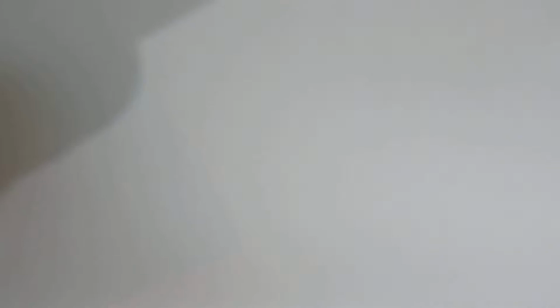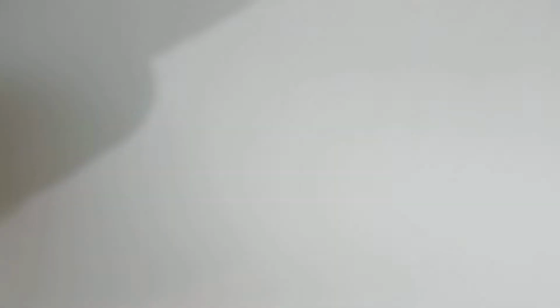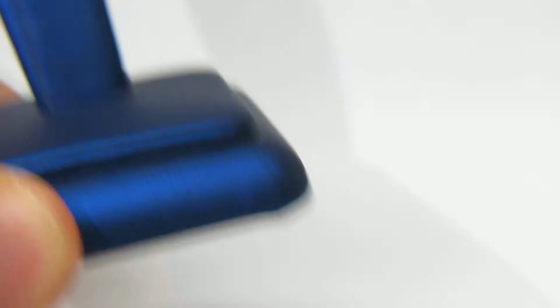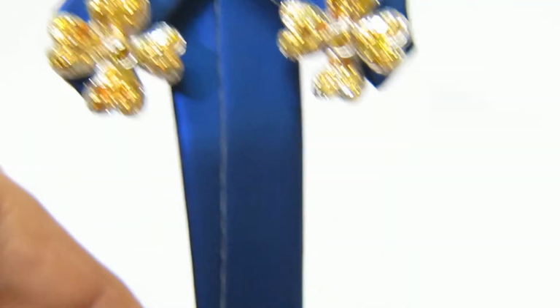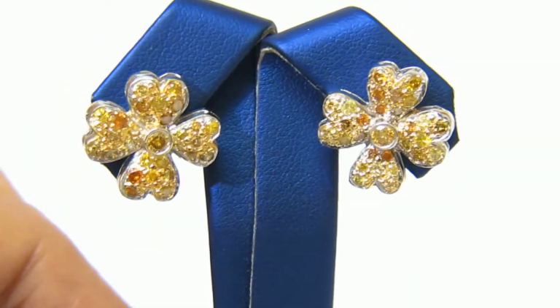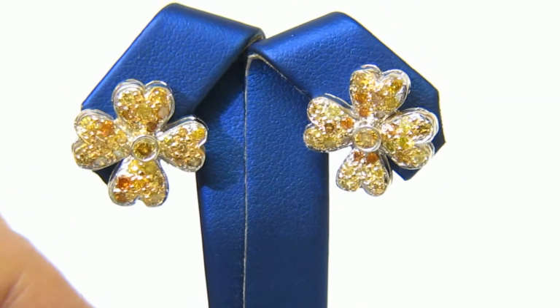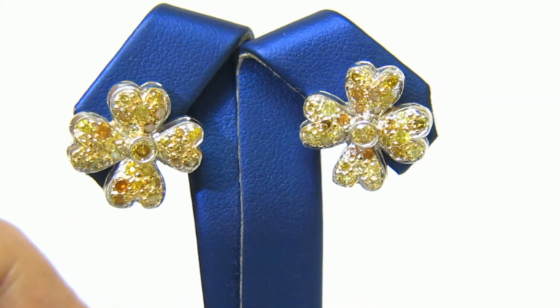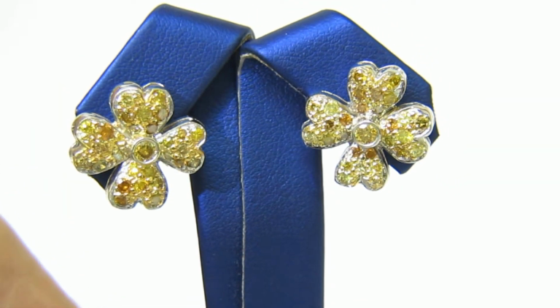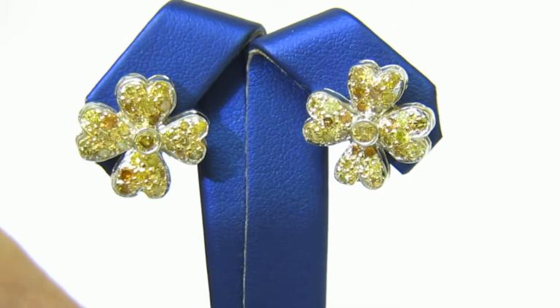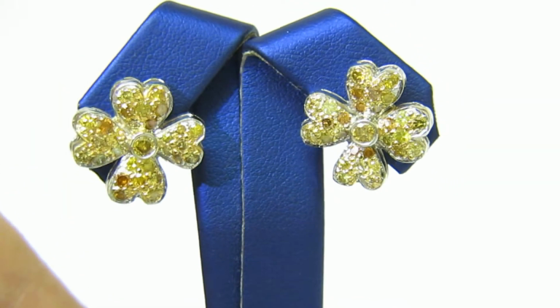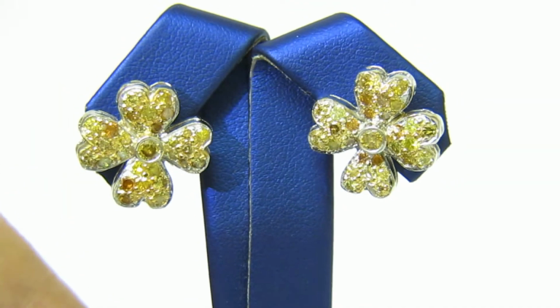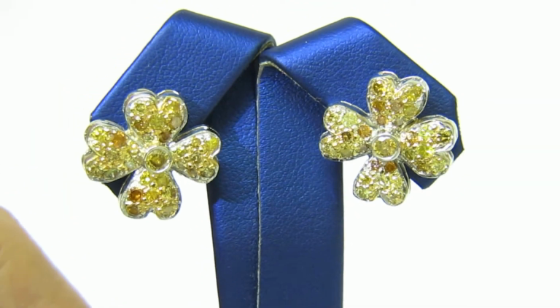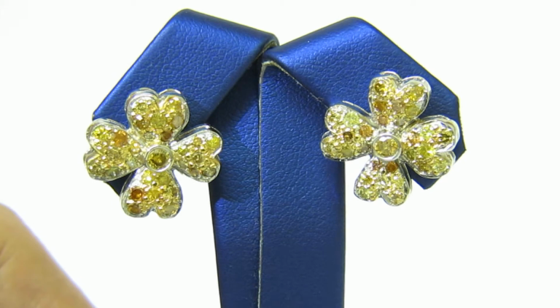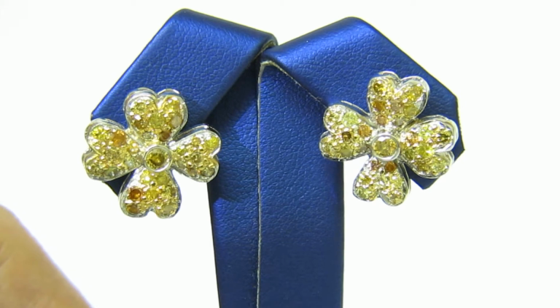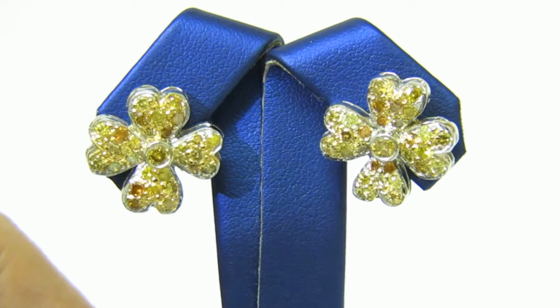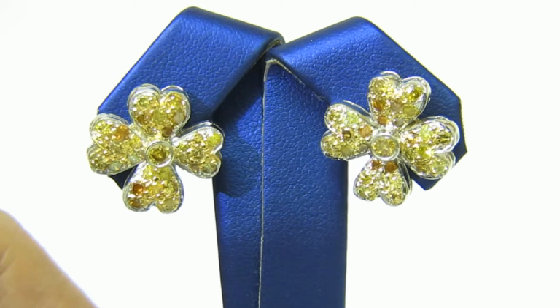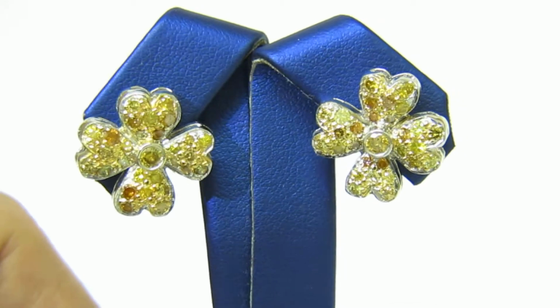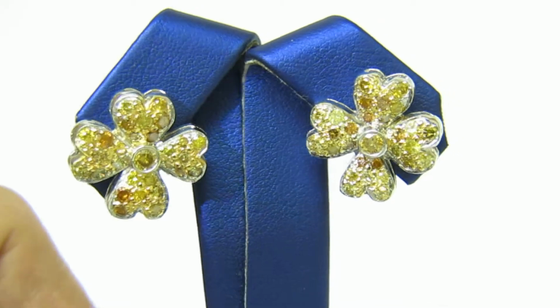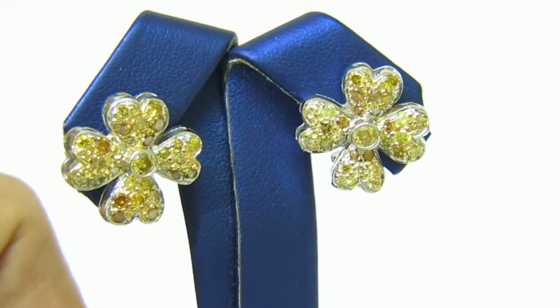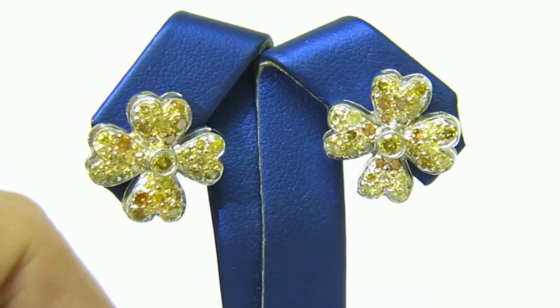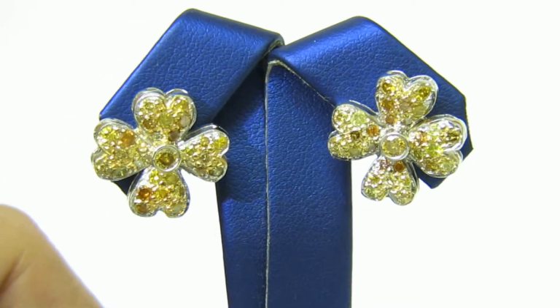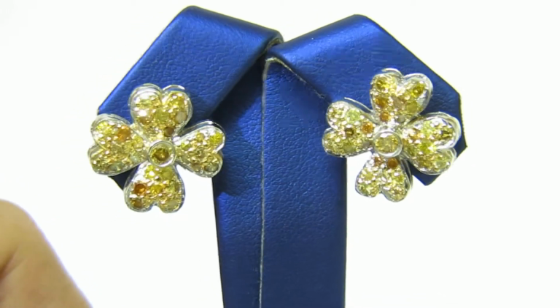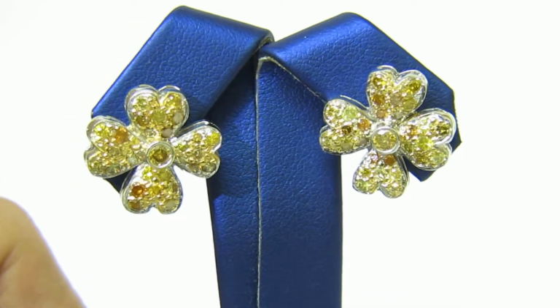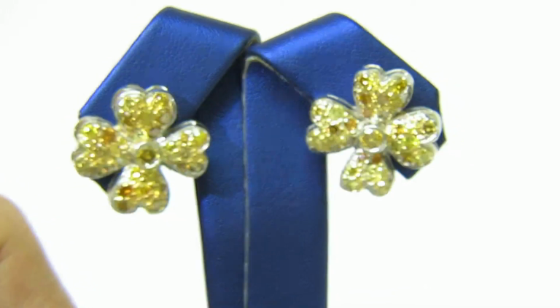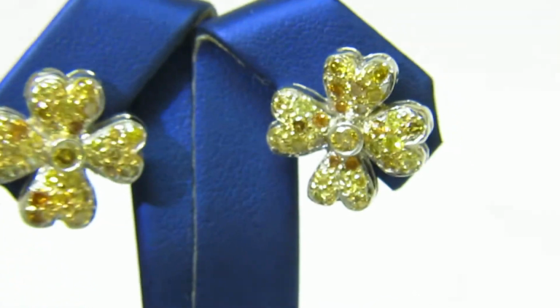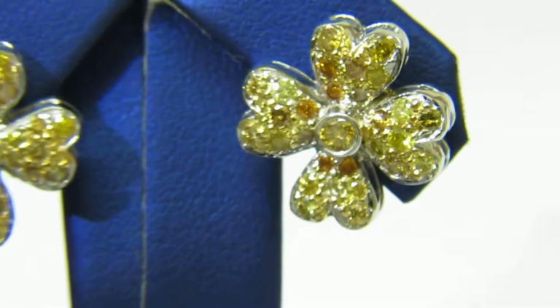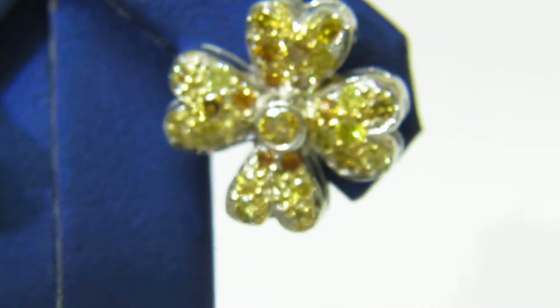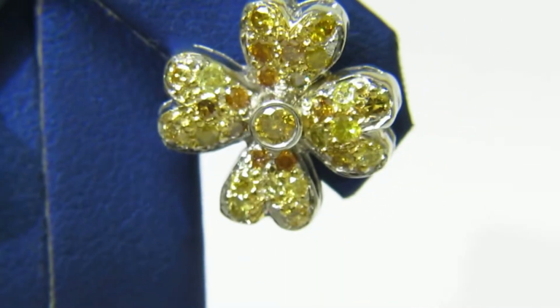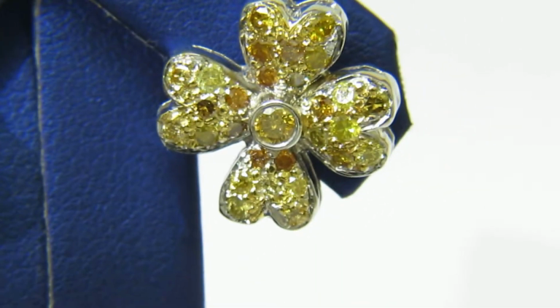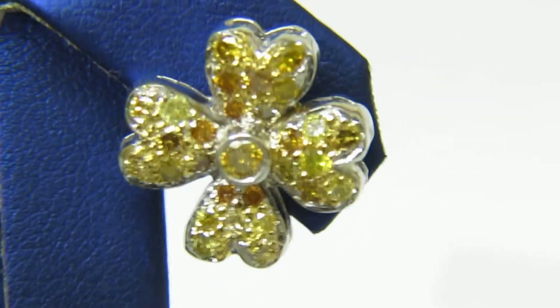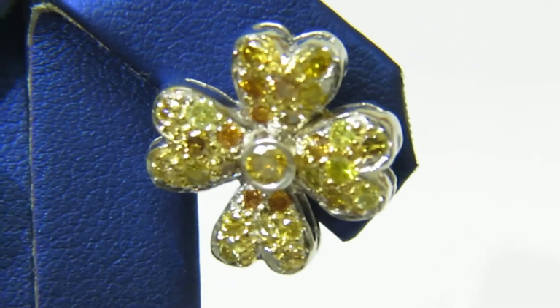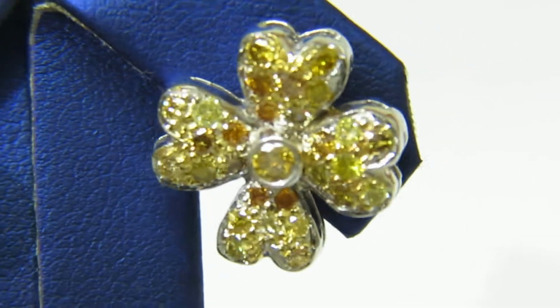Welcome to Ava's Diamond. Here is a video of the two and a half carat natural fancy colors clover leaf style earrings.